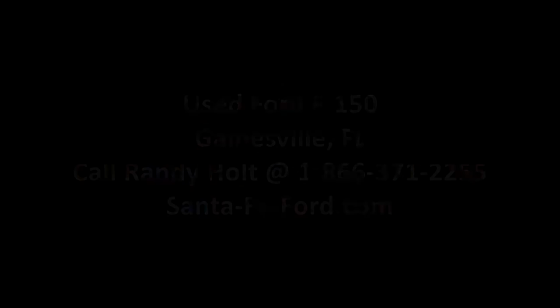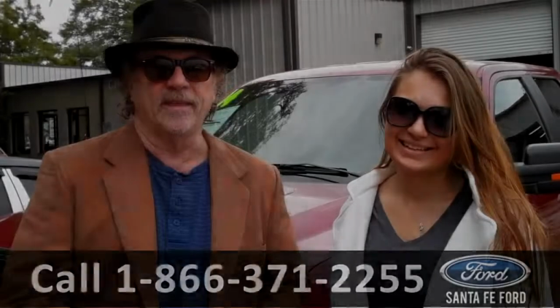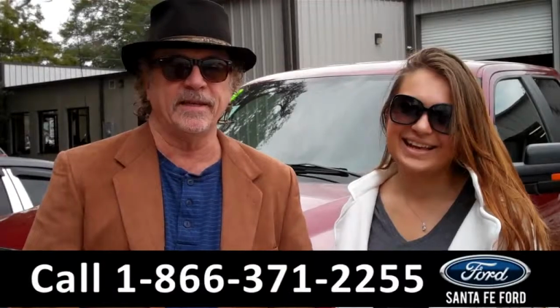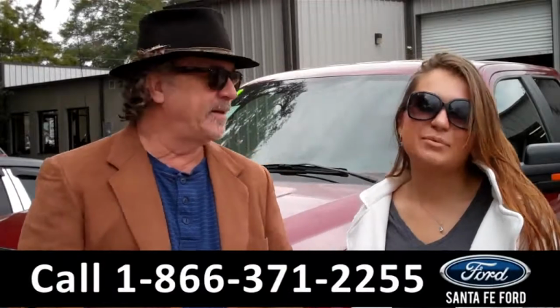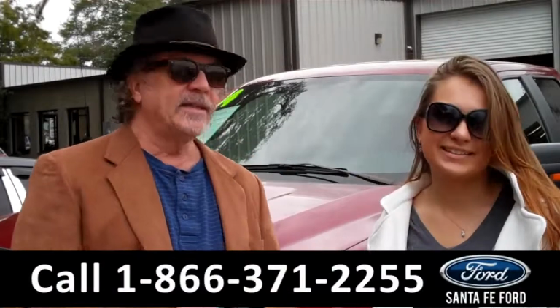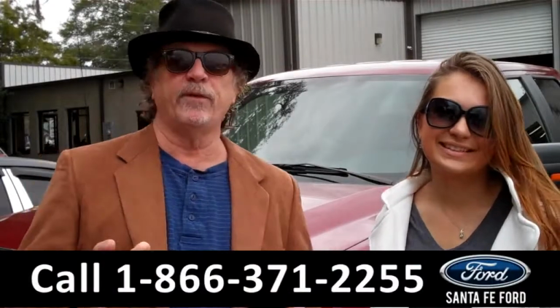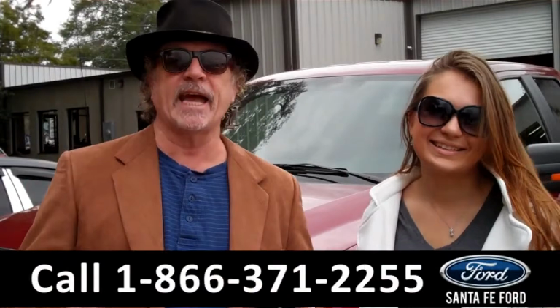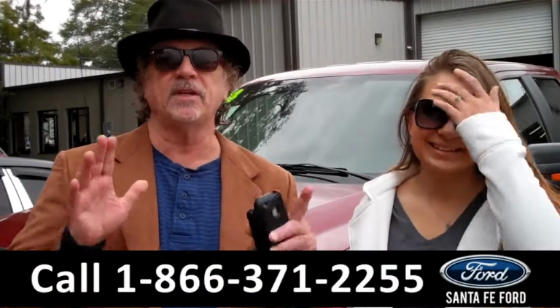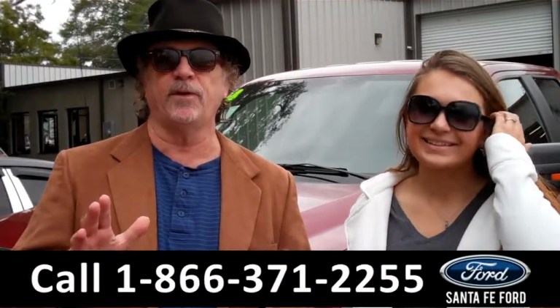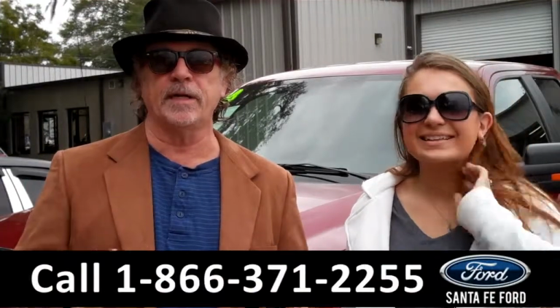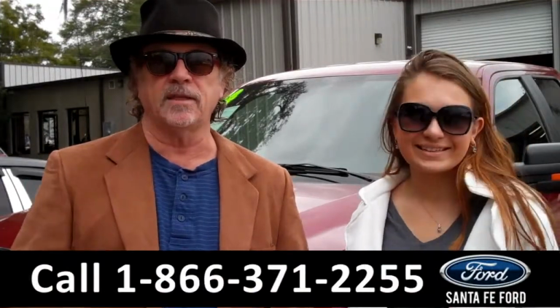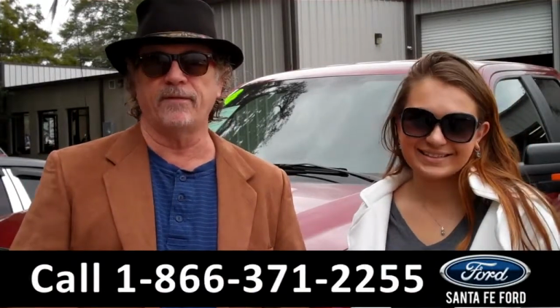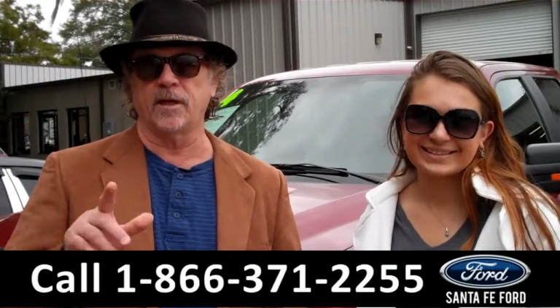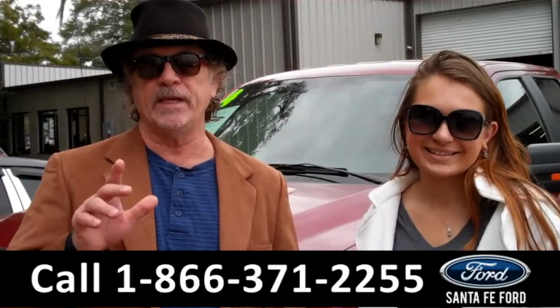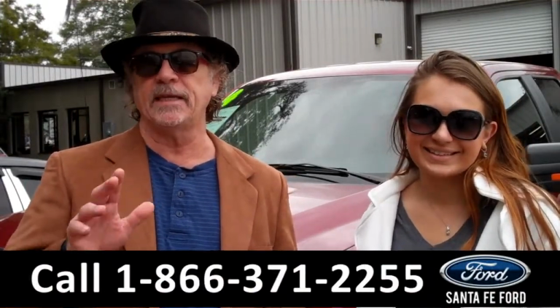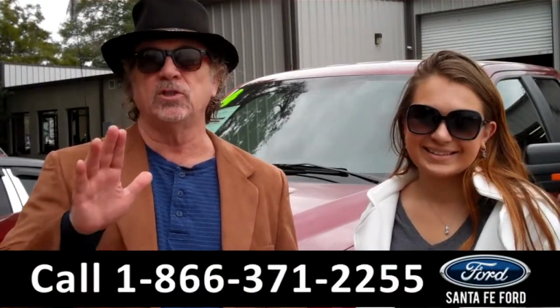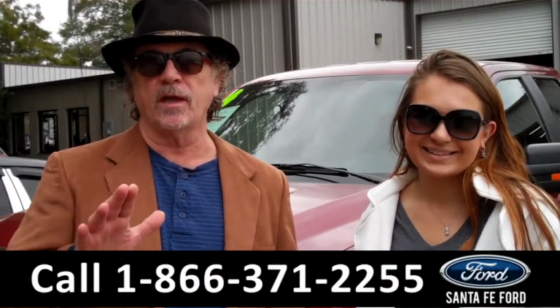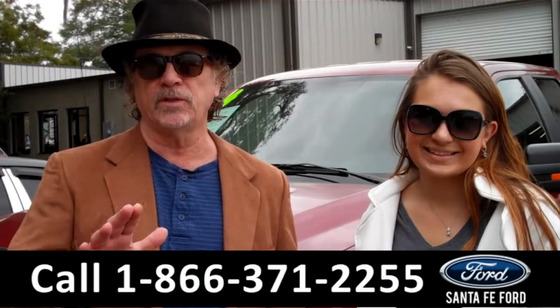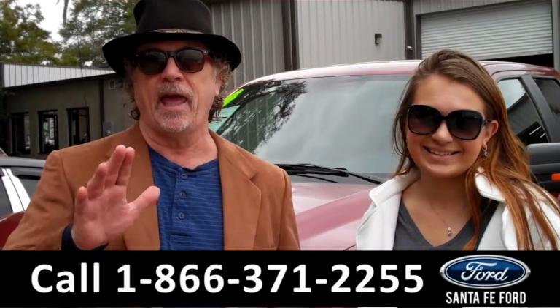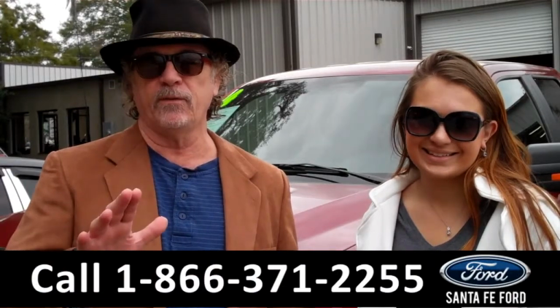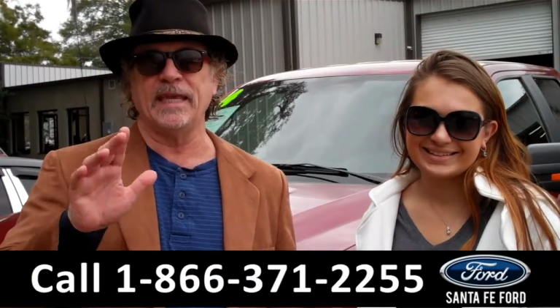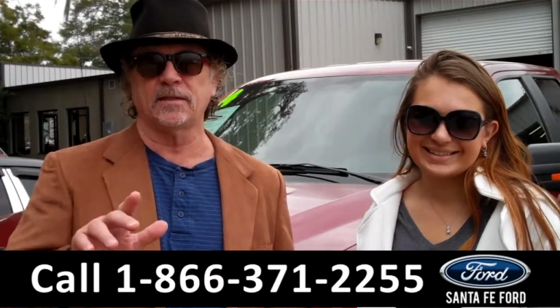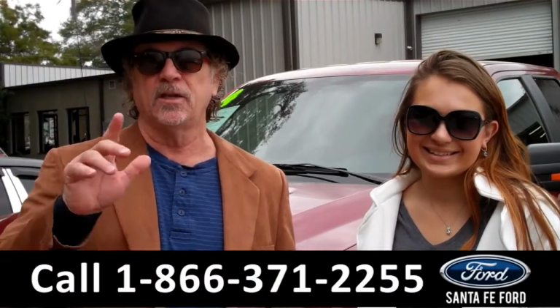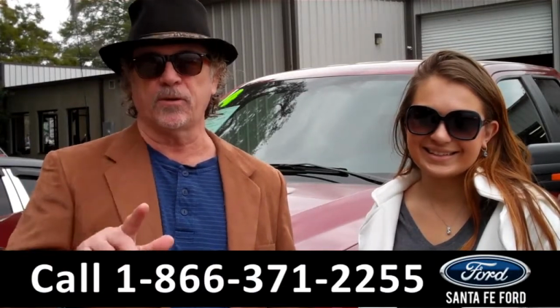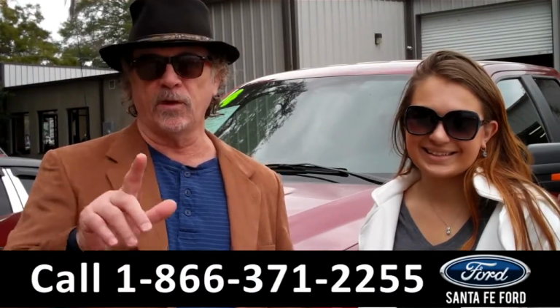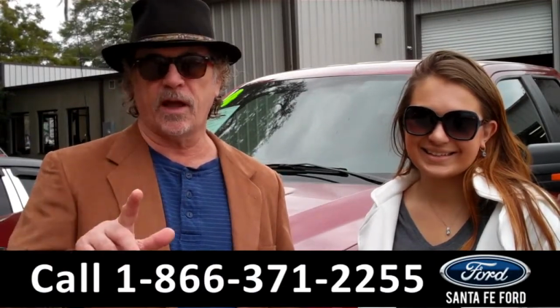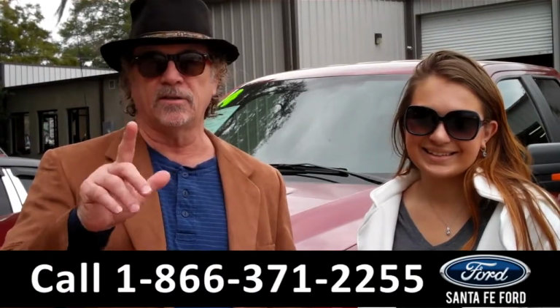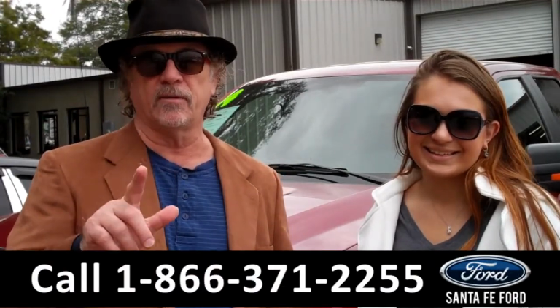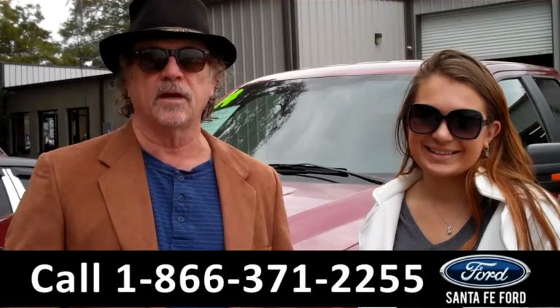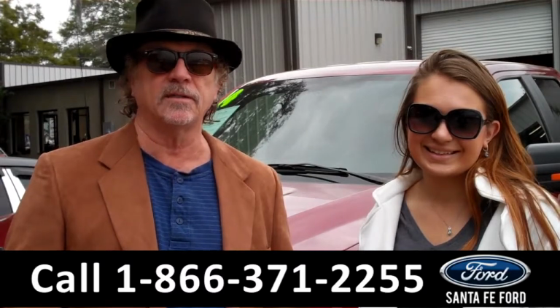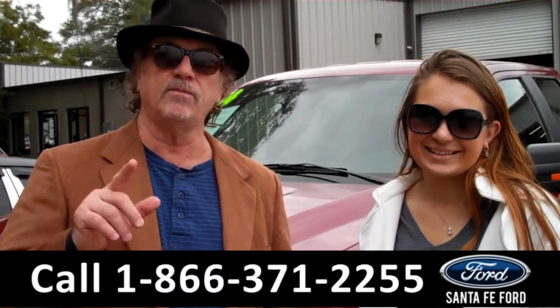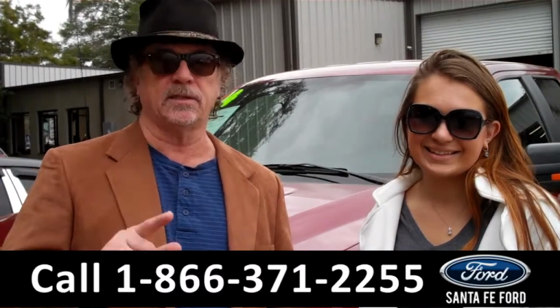Hey, this is Randy and I'm Carly, SantaFeFord.com near Gainesville, Florida, I-75 at exit number 399. This is a 2014 F-150 XLT SuperCrew 4WD. Don't go anywhere — Carly has even more details.